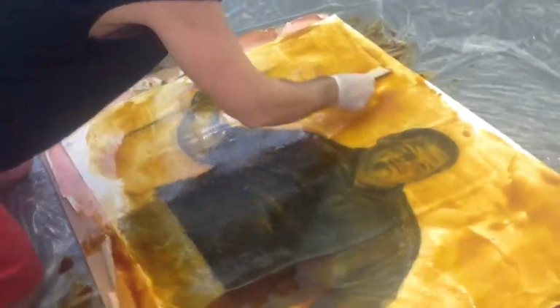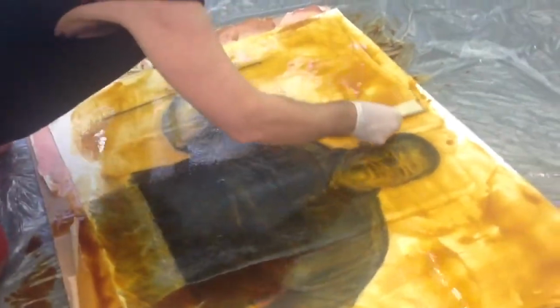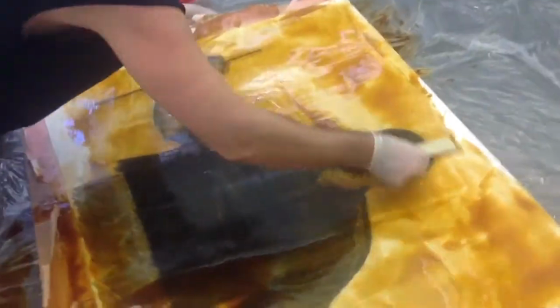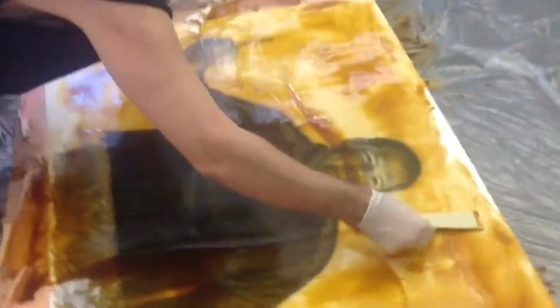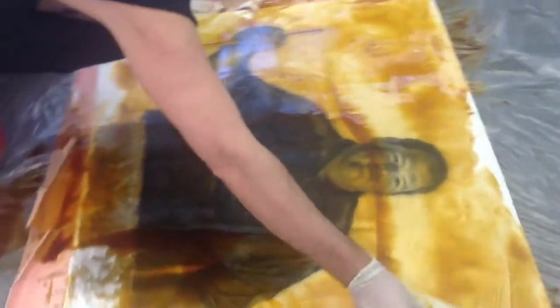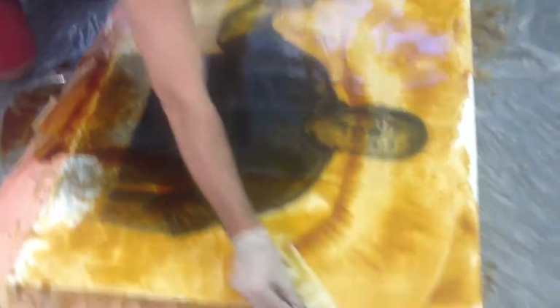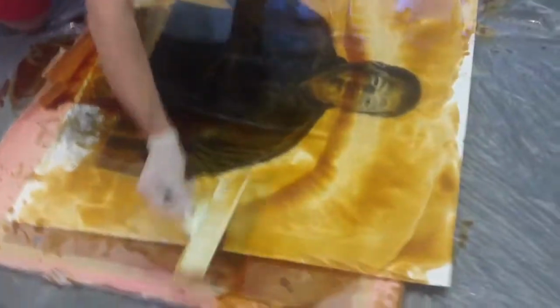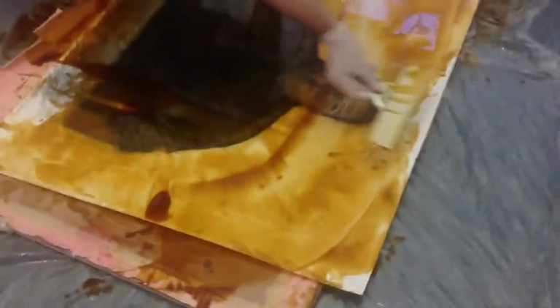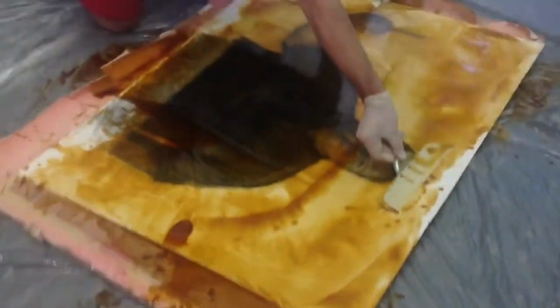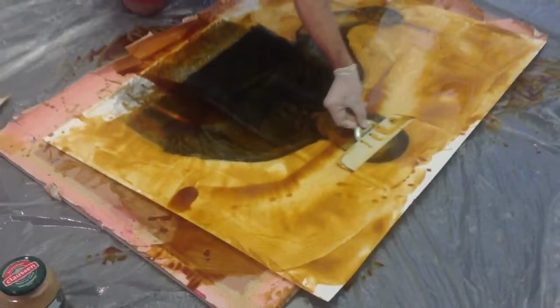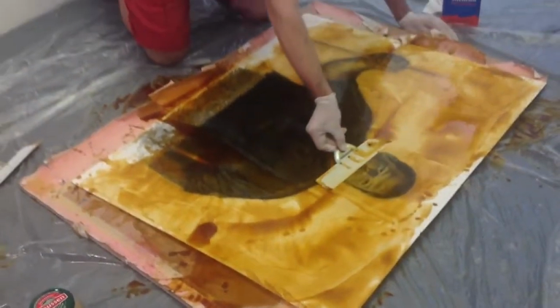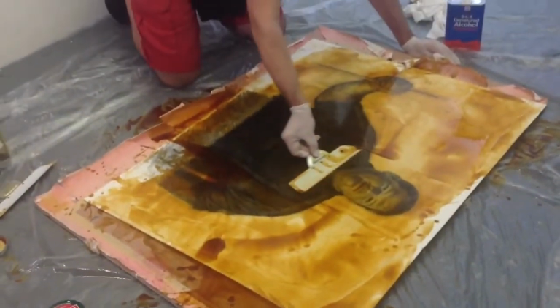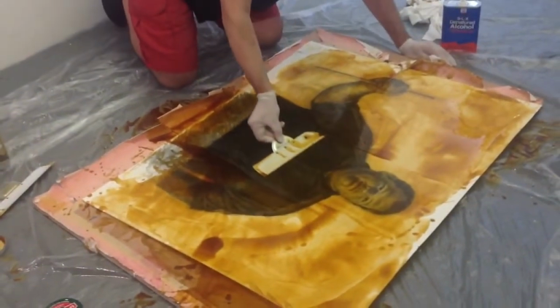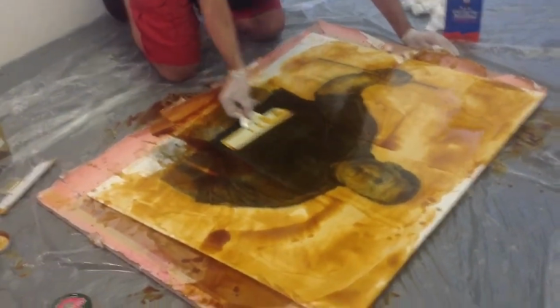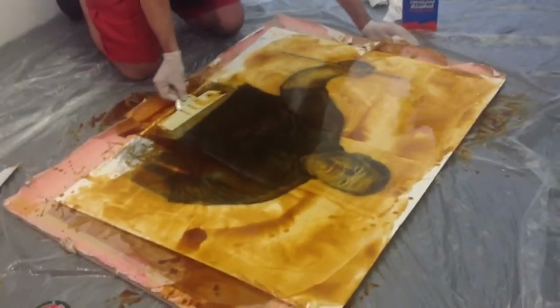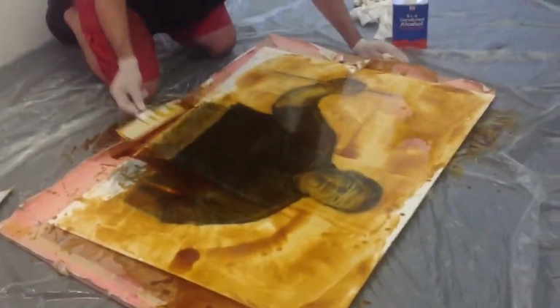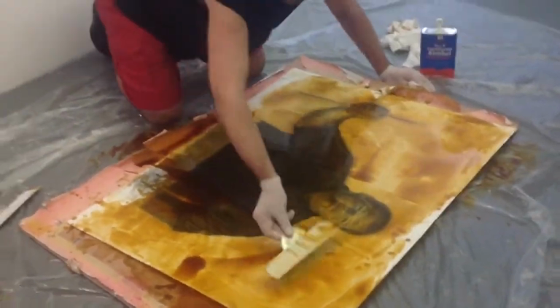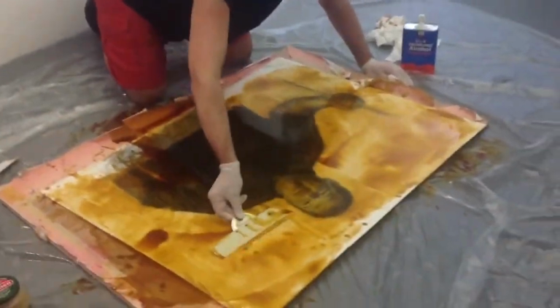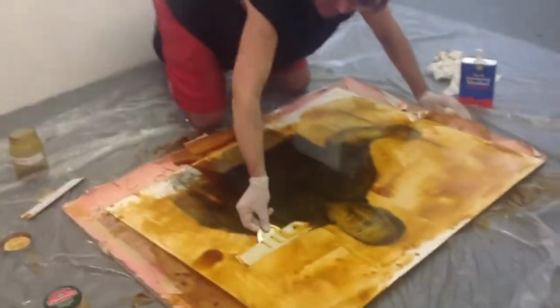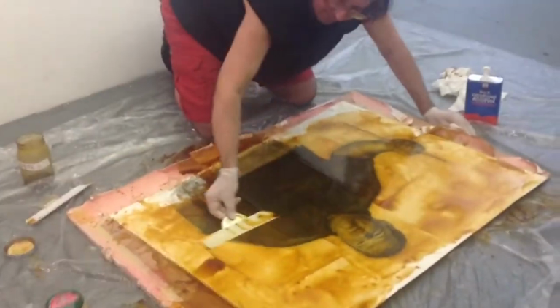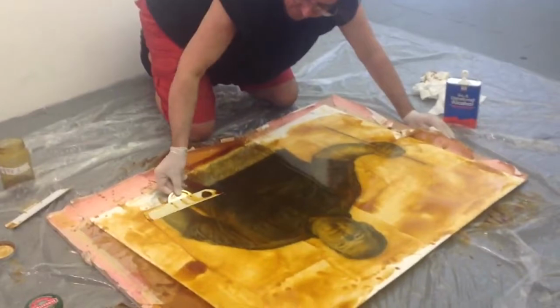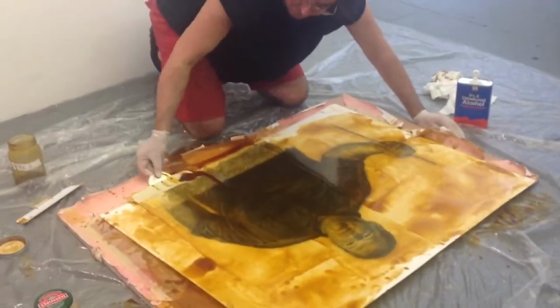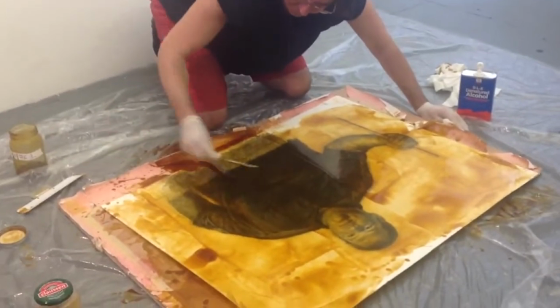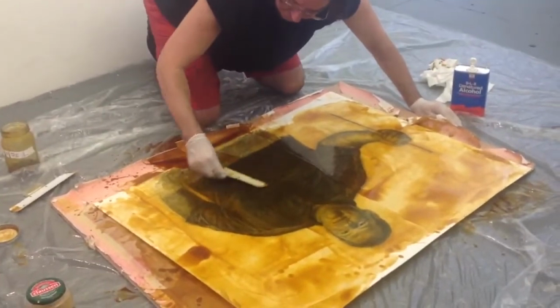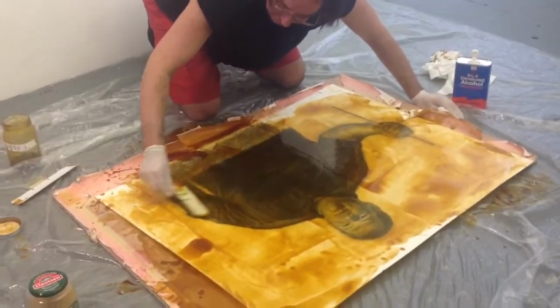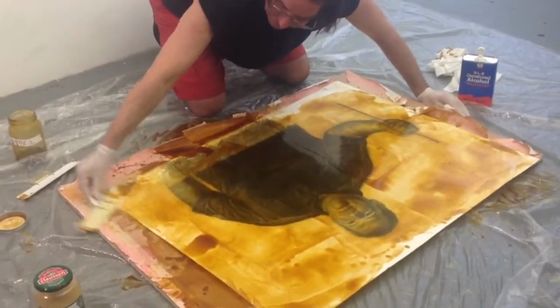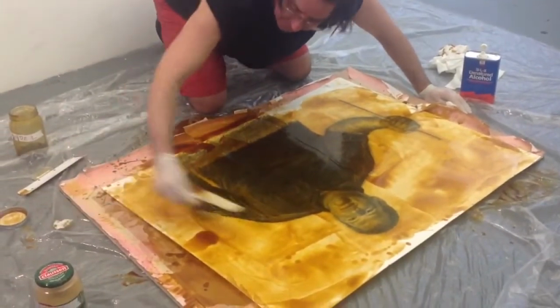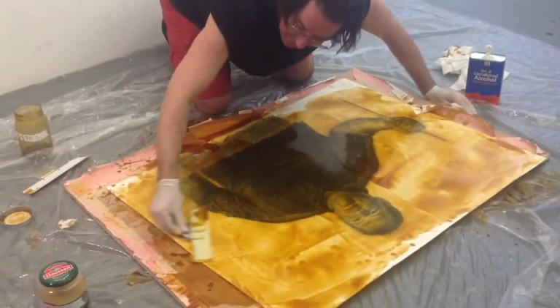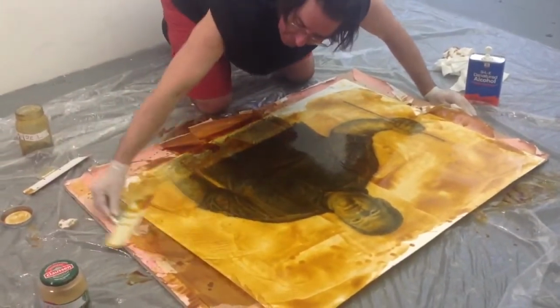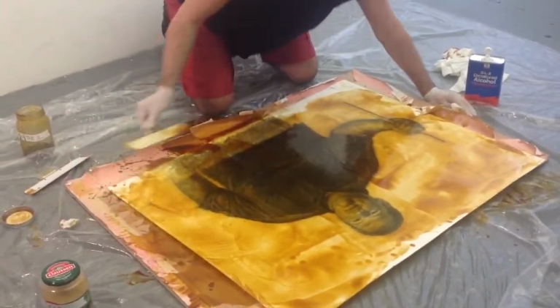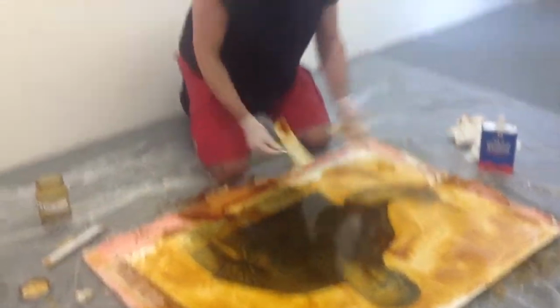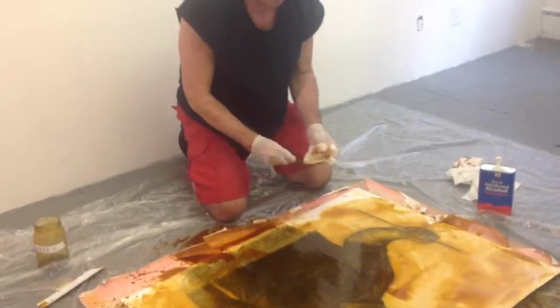And the background — you can see these very interesting patterns. Each painting is completely different, and that's what's exciting about the backgrounds.